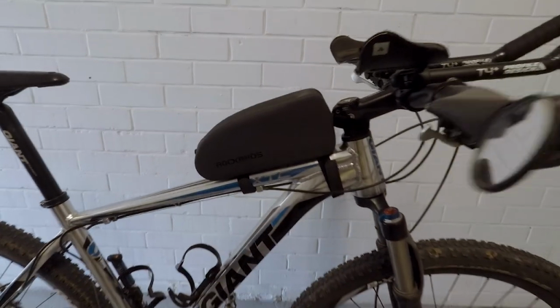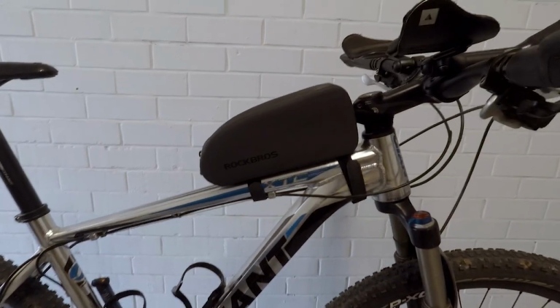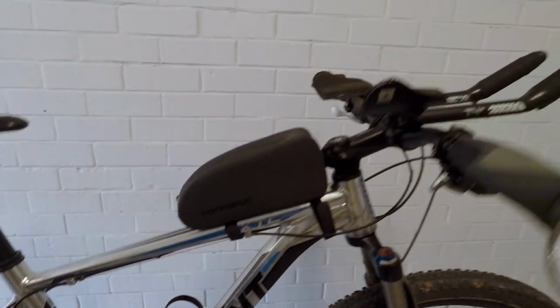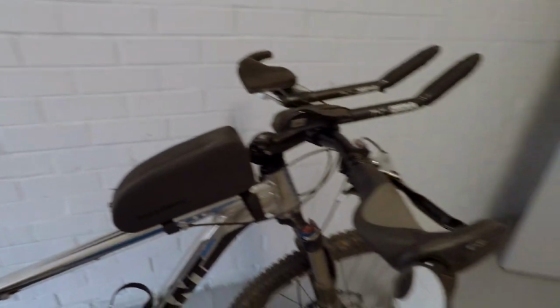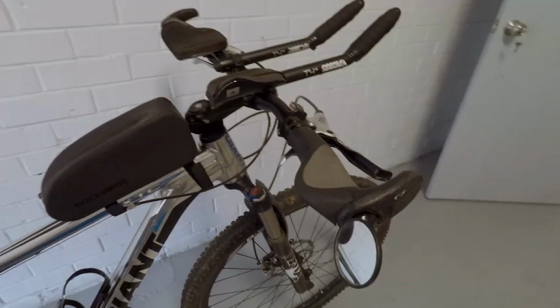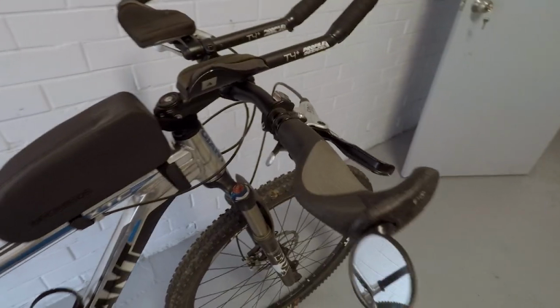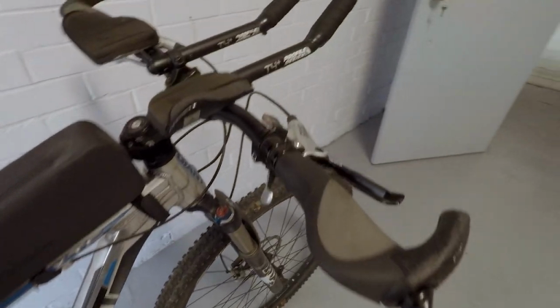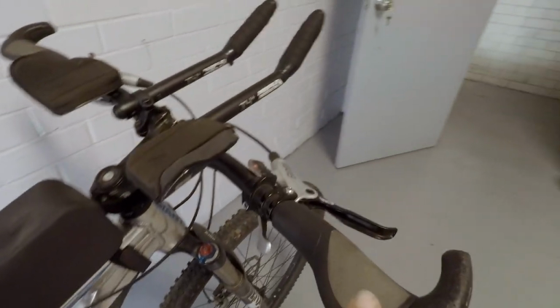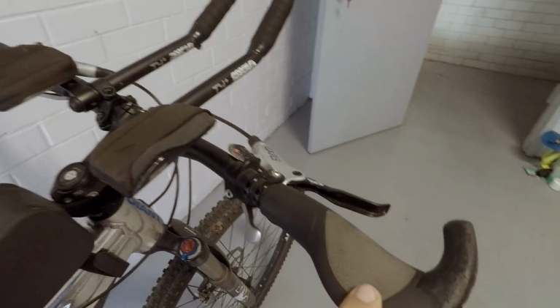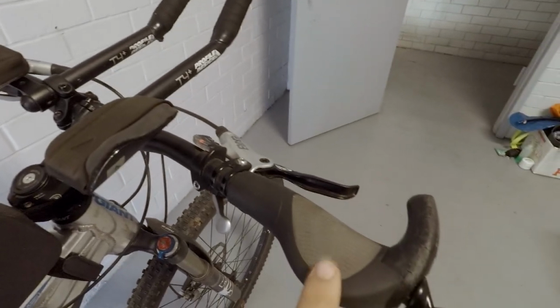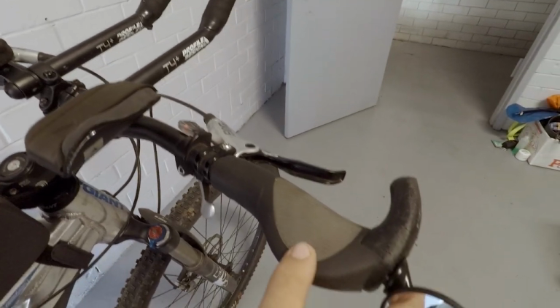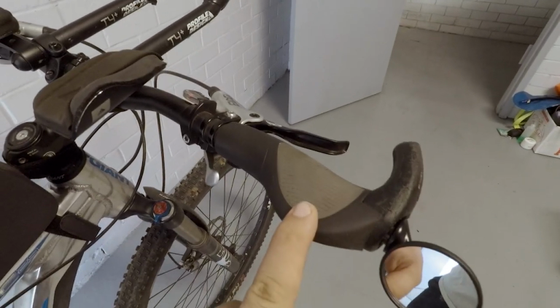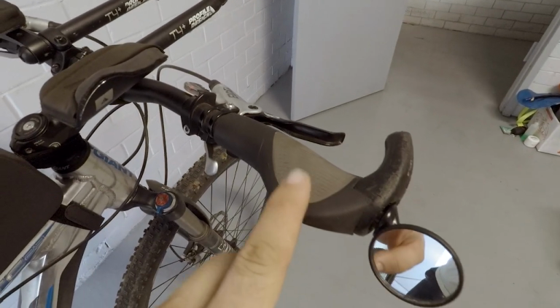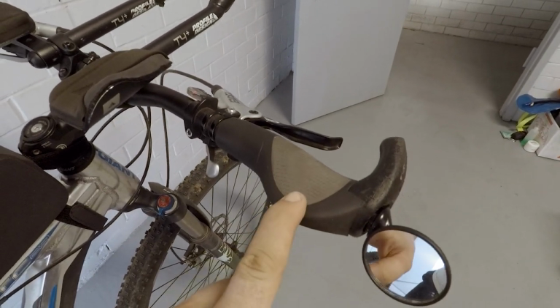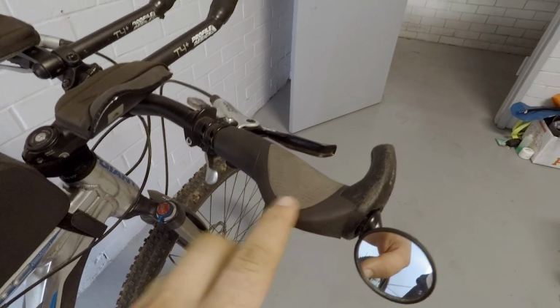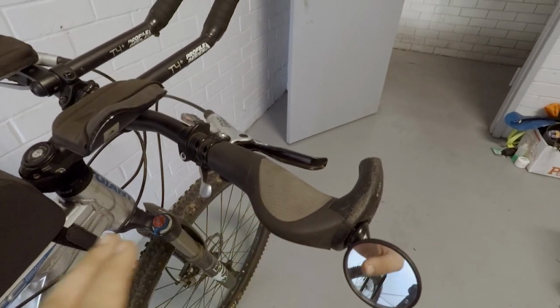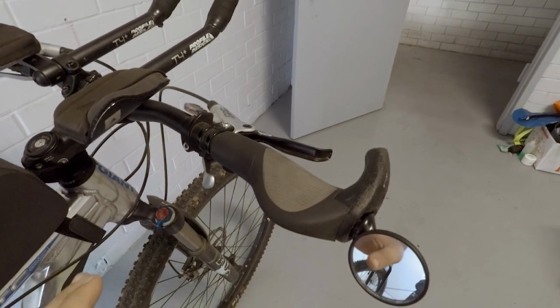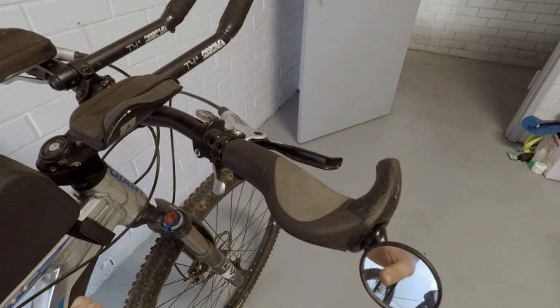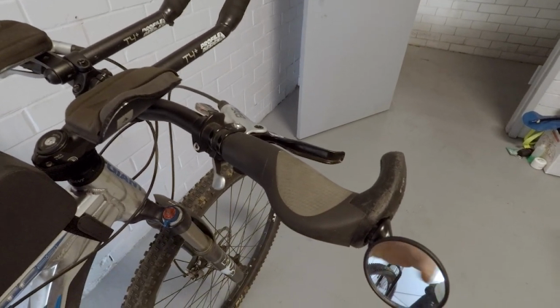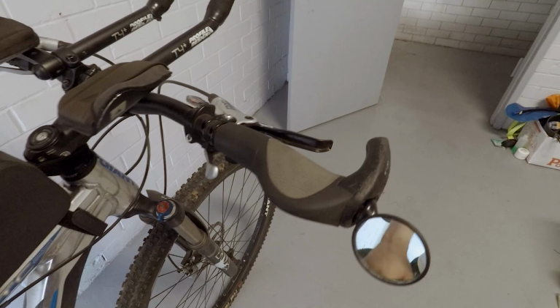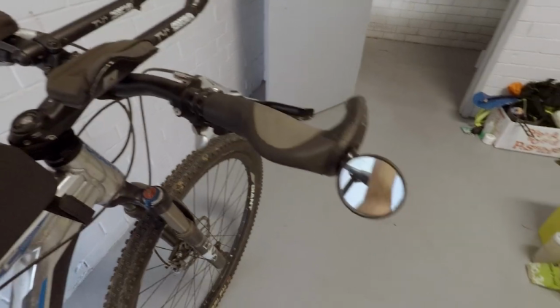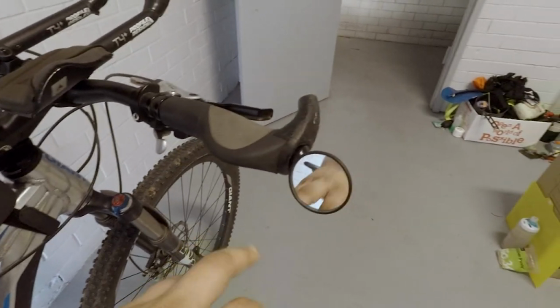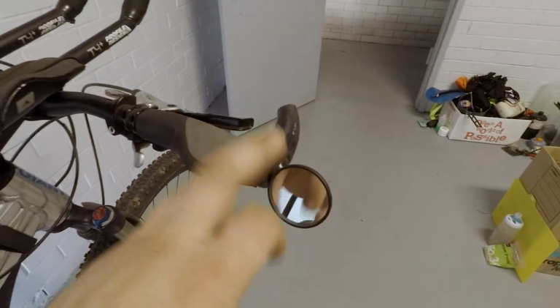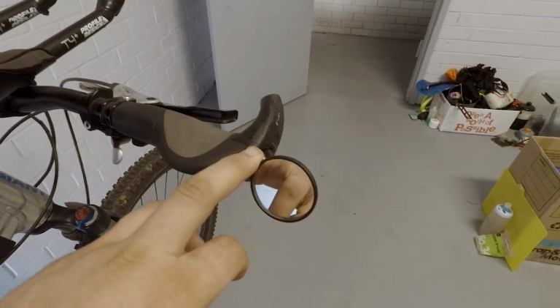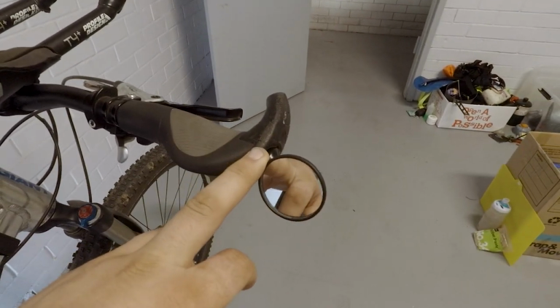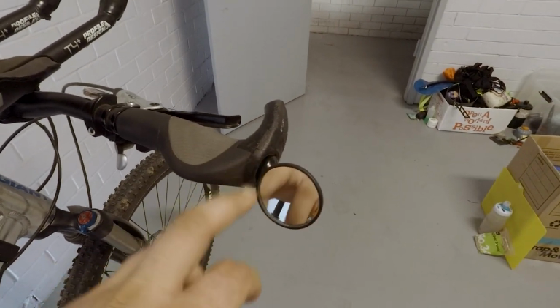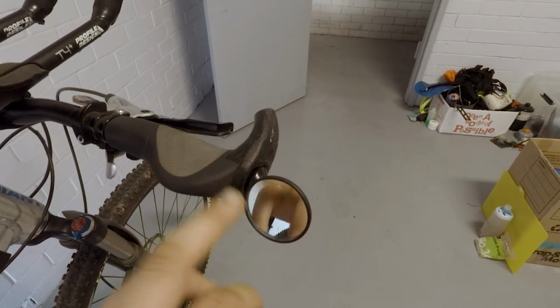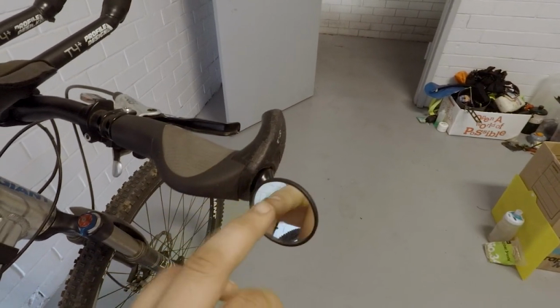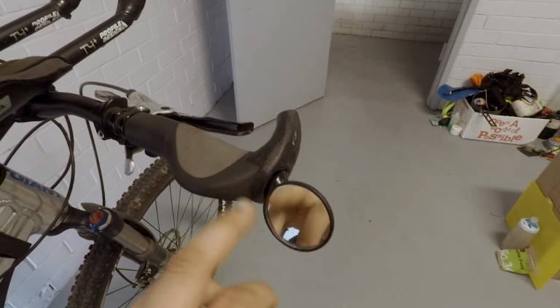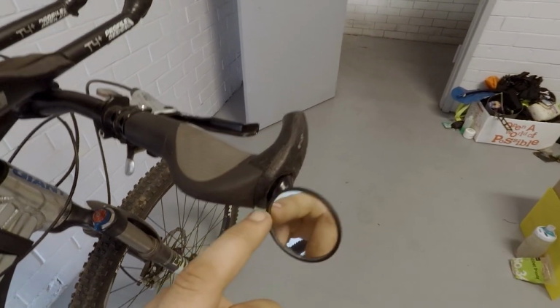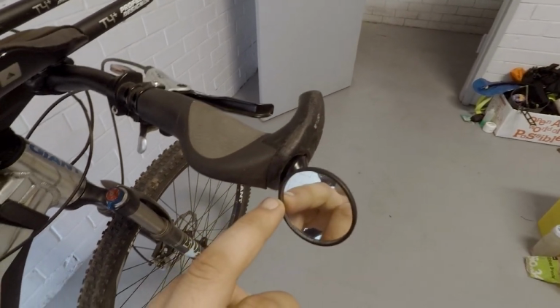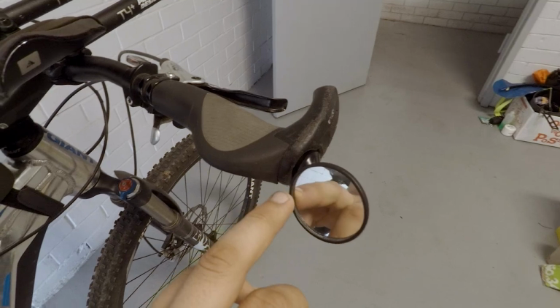Got the Ergon grips on there, and these are really good because they support your palm and your wrist really well and your hands don't get sore, at least in my experience. Got a little cat eye mirror on there so I can see what's behind me — I like to have those on the roads.